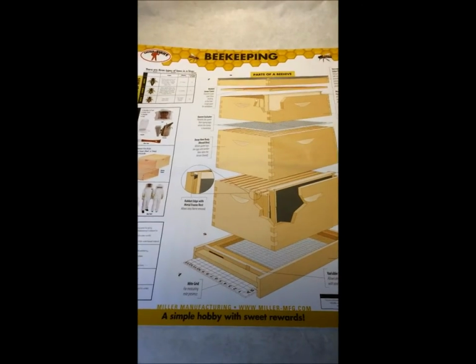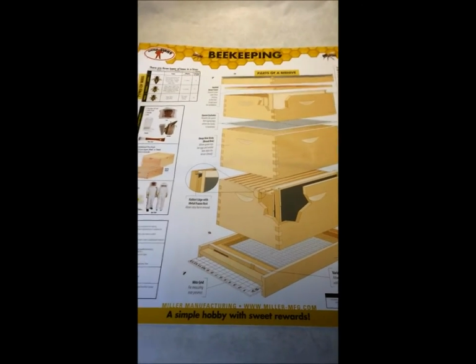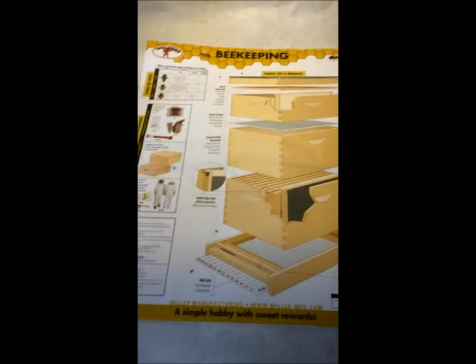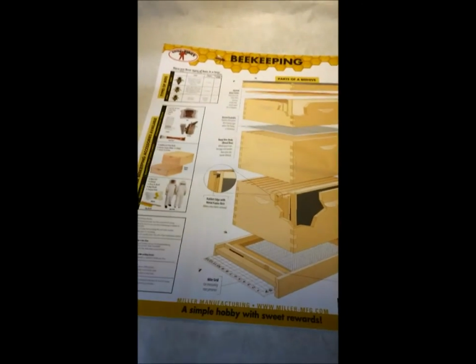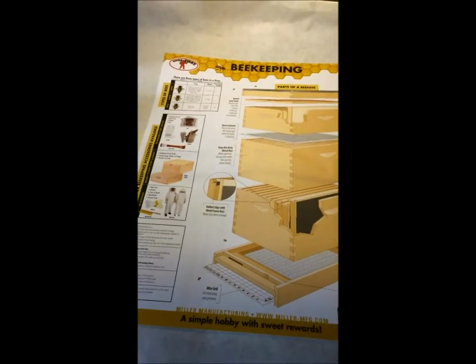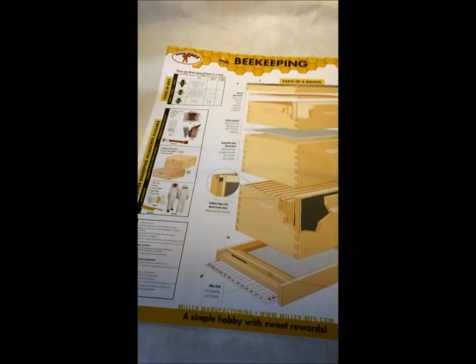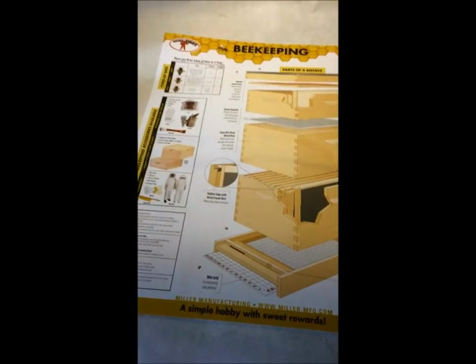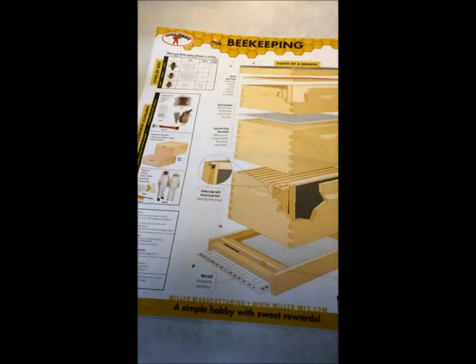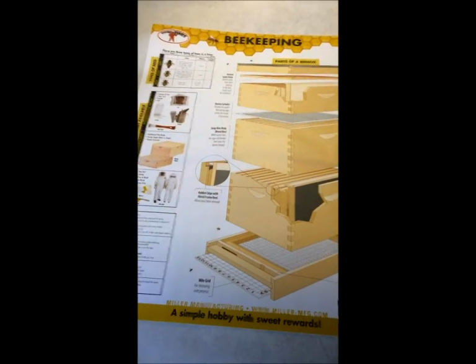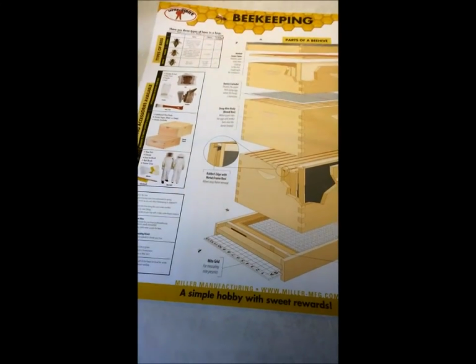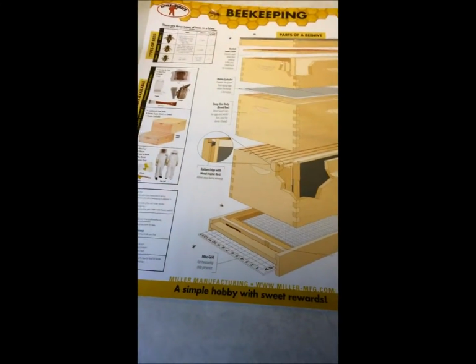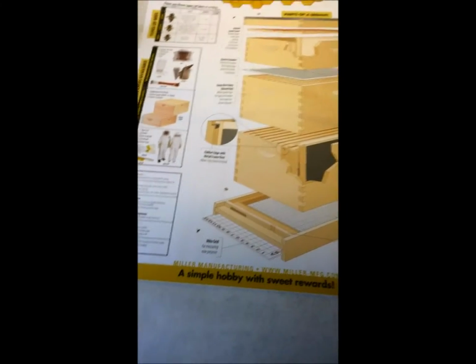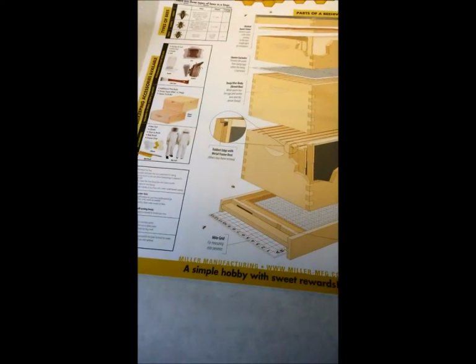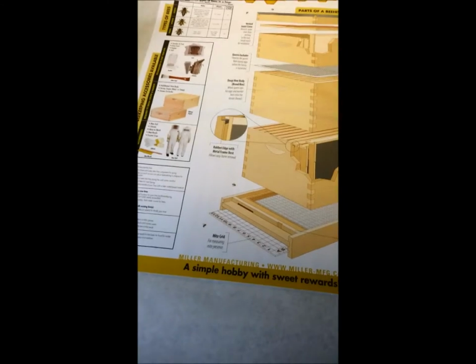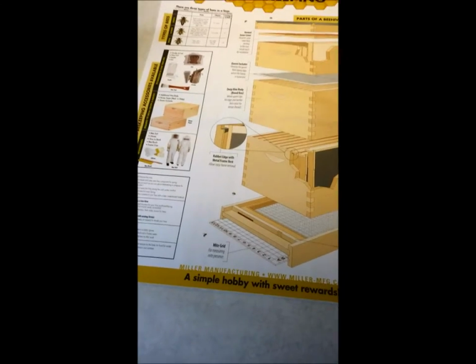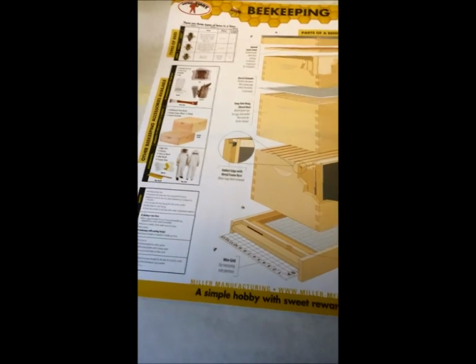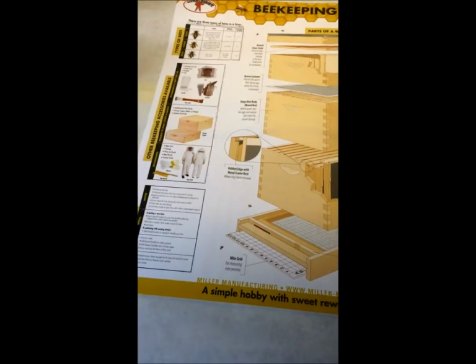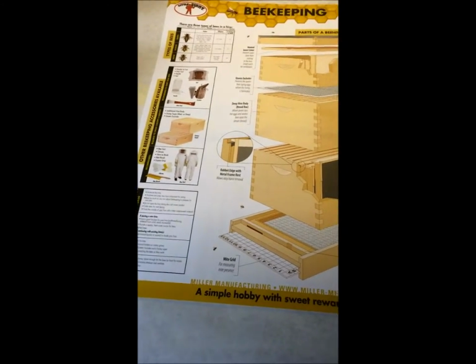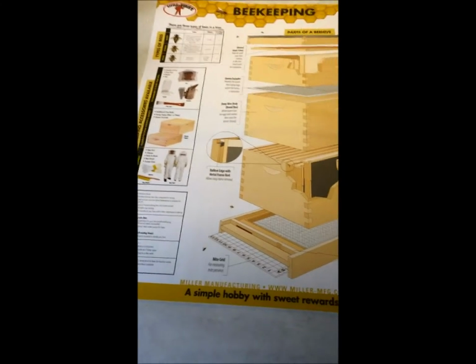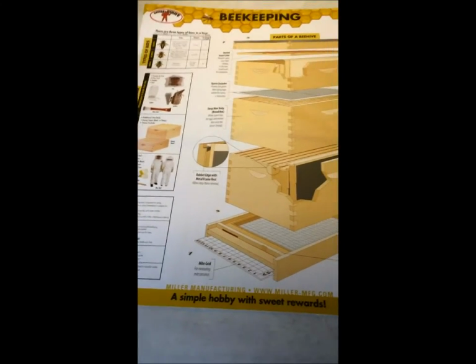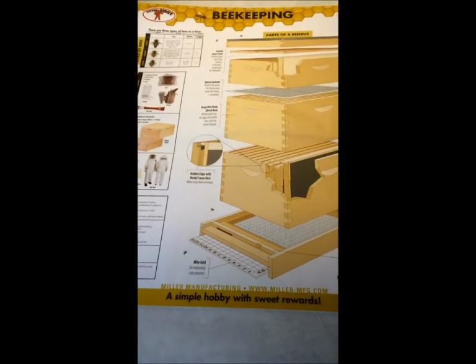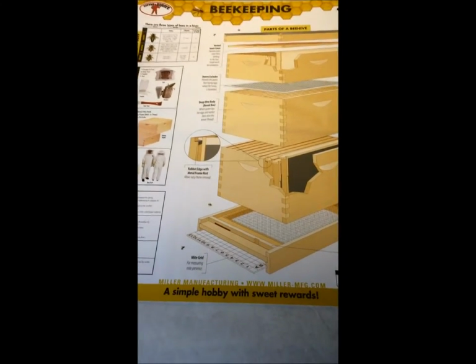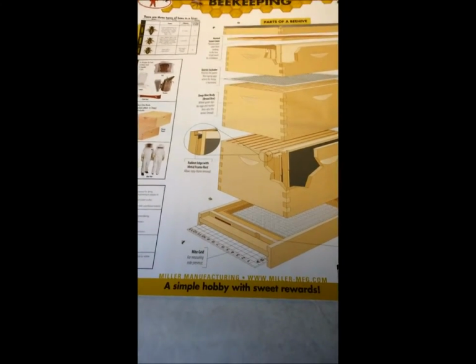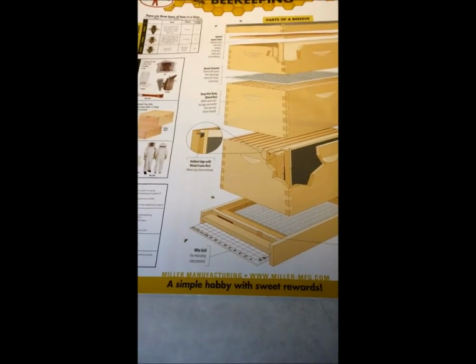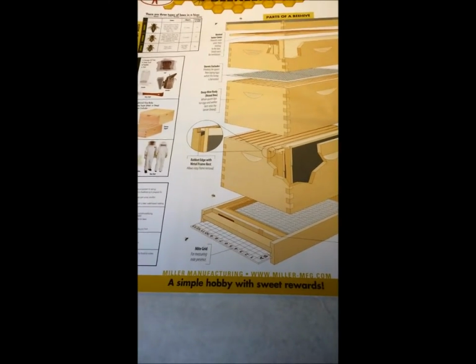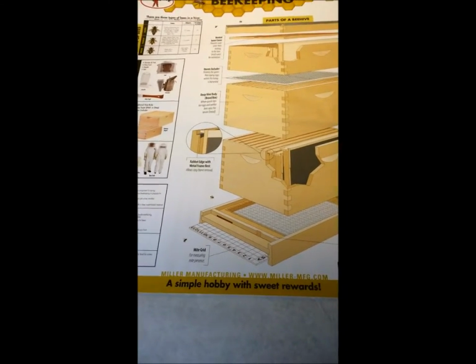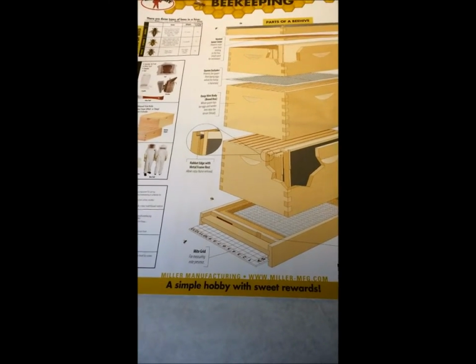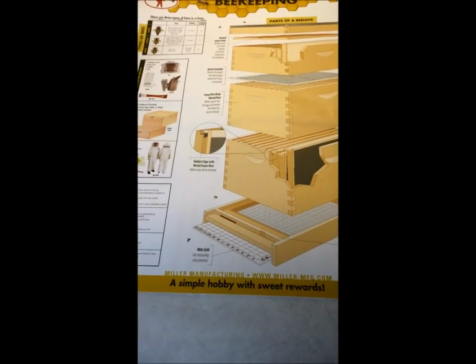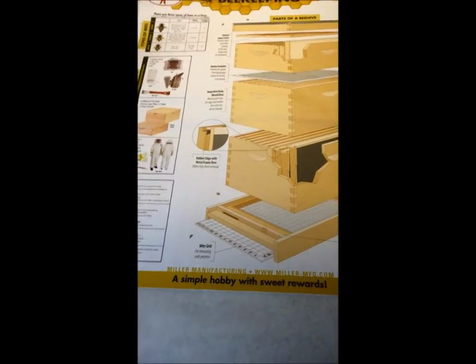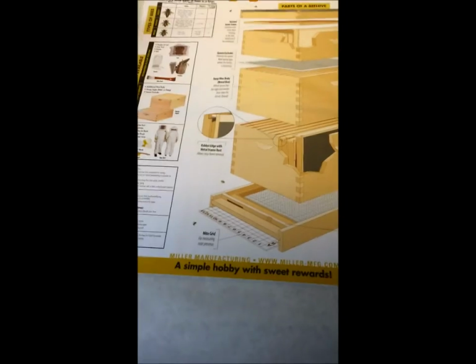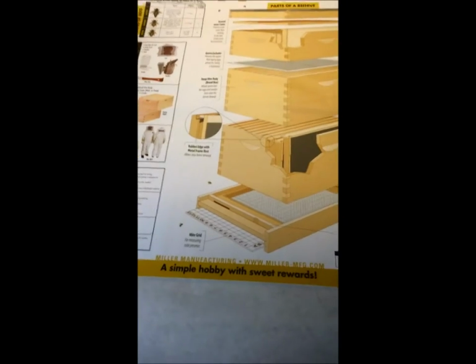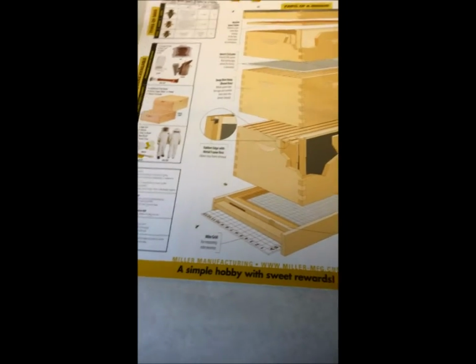This is my review of the Little Giant beehive. What I did was I went out and got another complete beehive kit. It's a complete single hive.